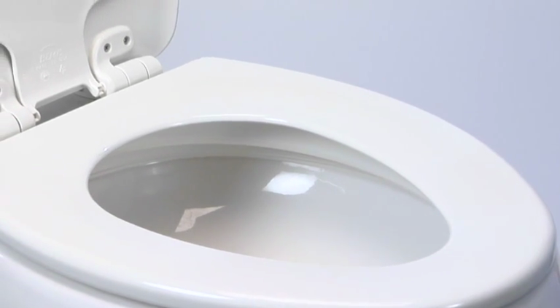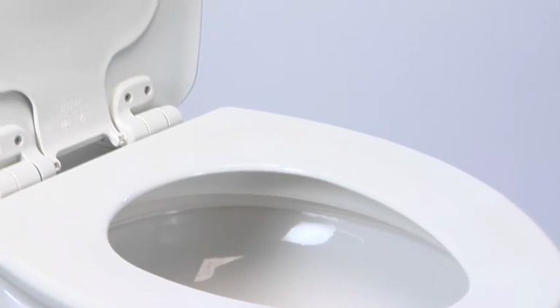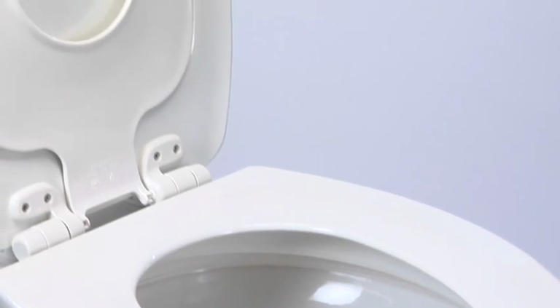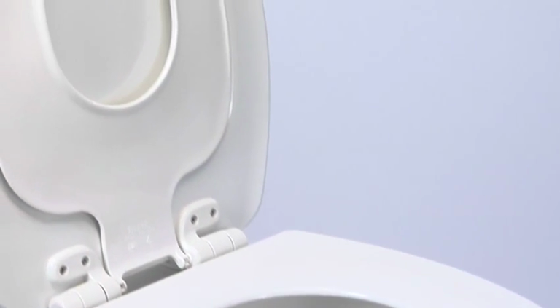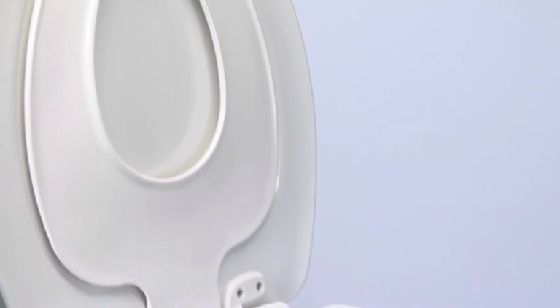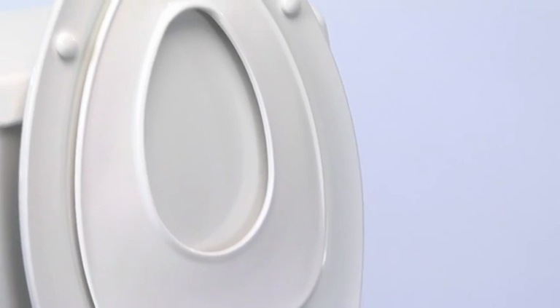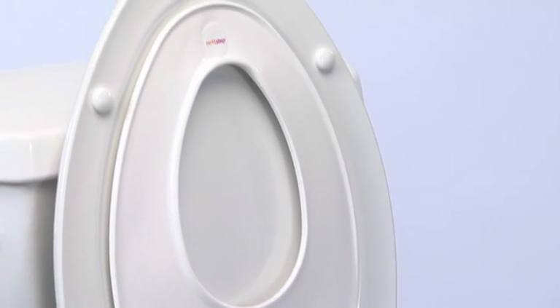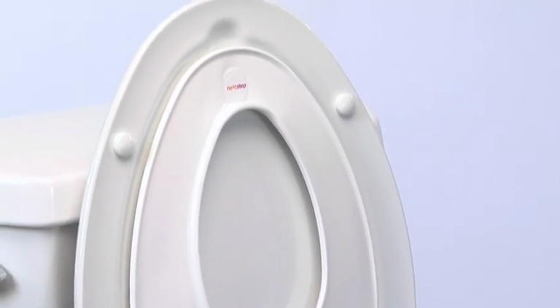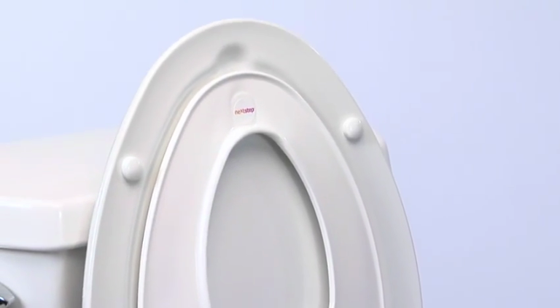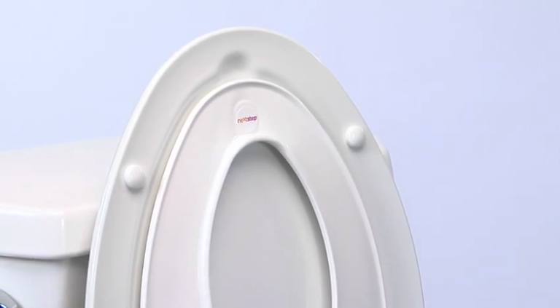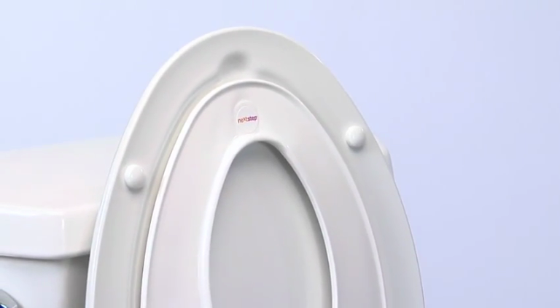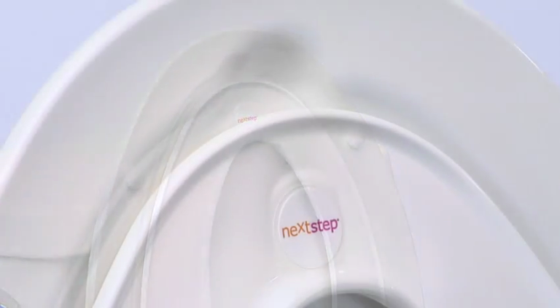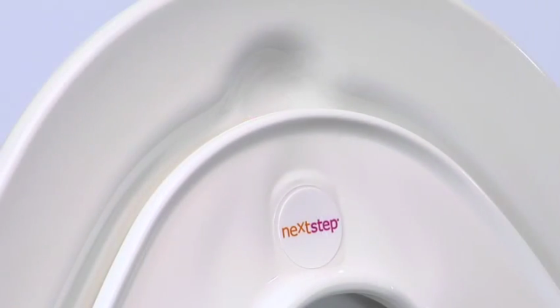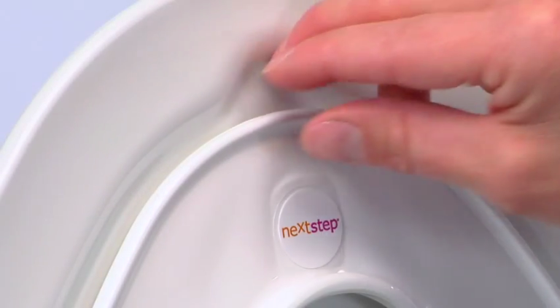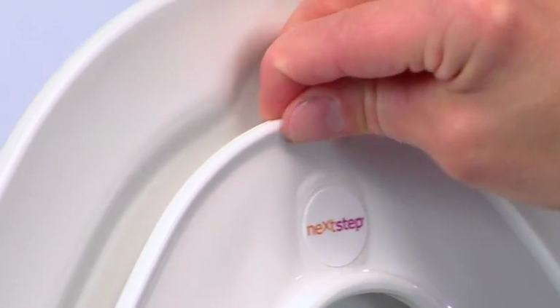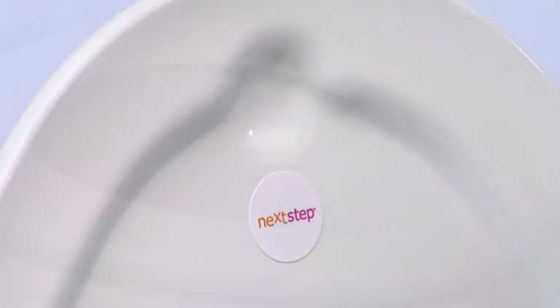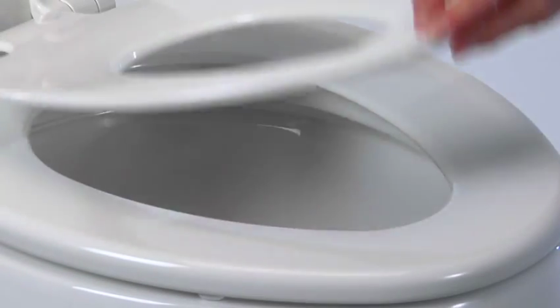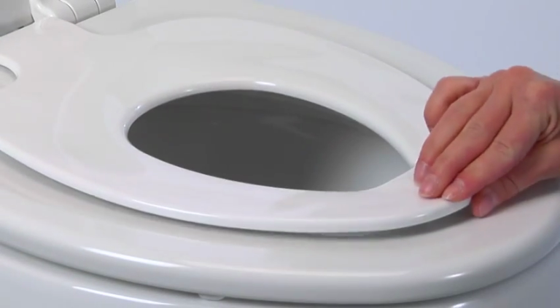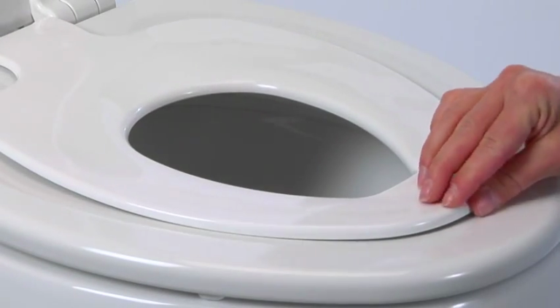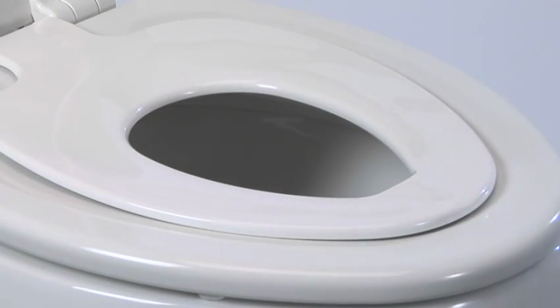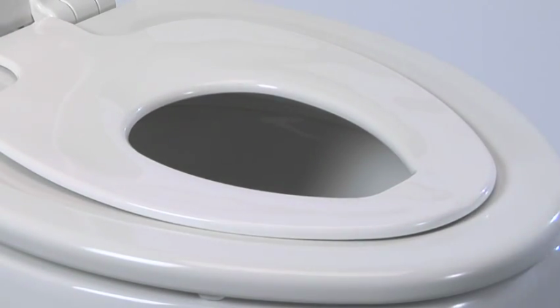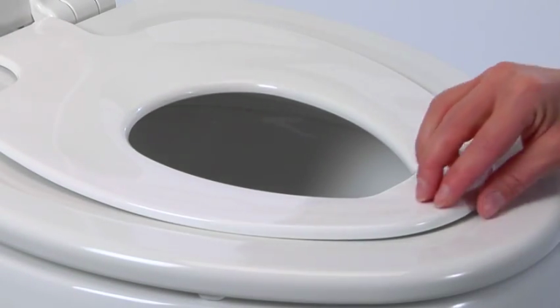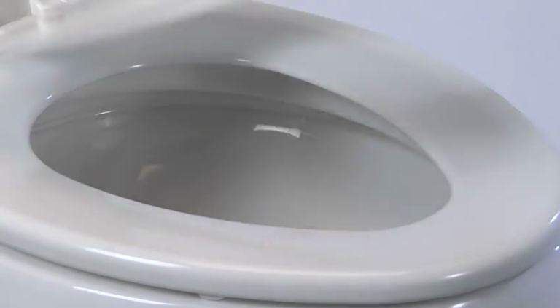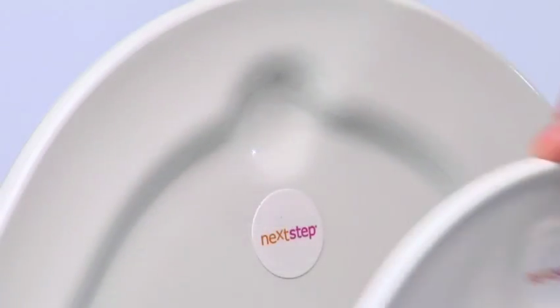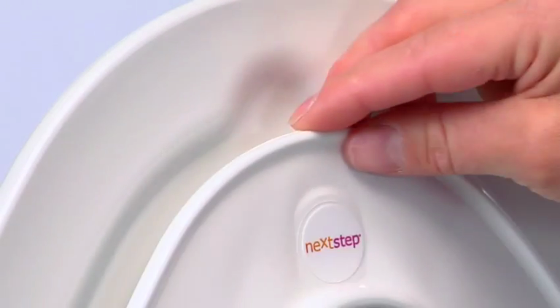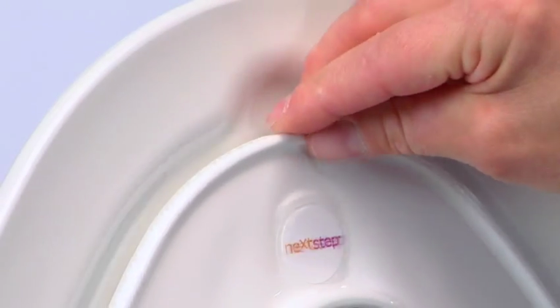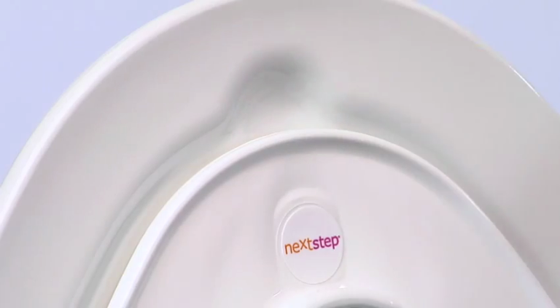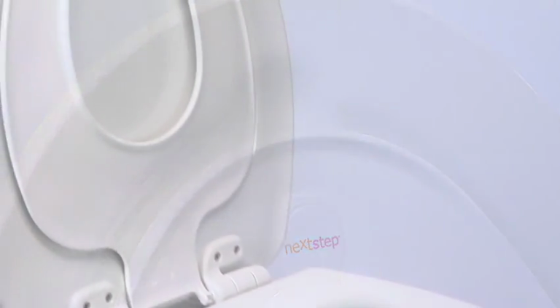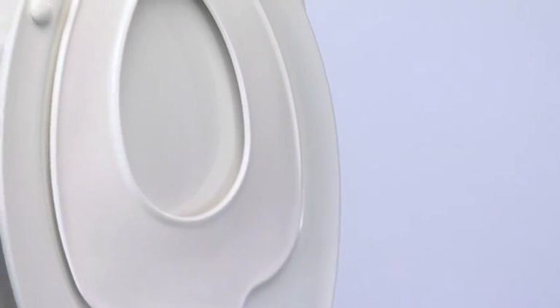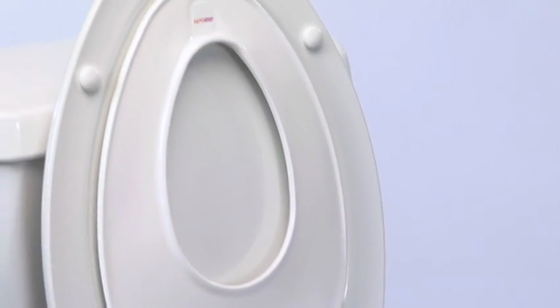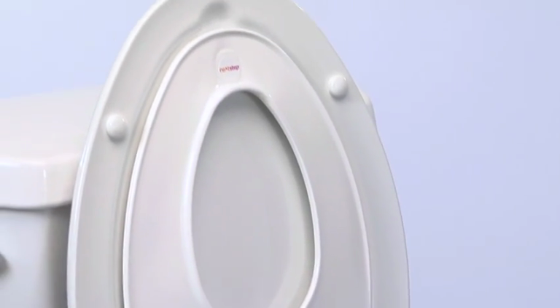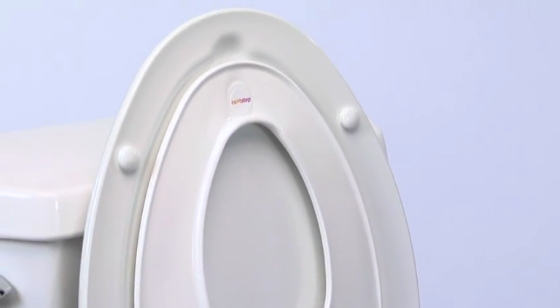But toddlers have their own special seat that secures into the lid with a magnet. Even small children can easily pull it down and put it up again all by themselves — no need for bathroom clutter and the fuss of a separate potty seat.